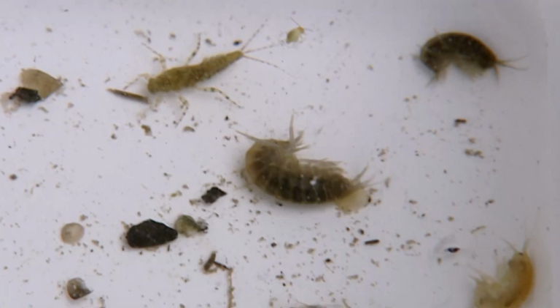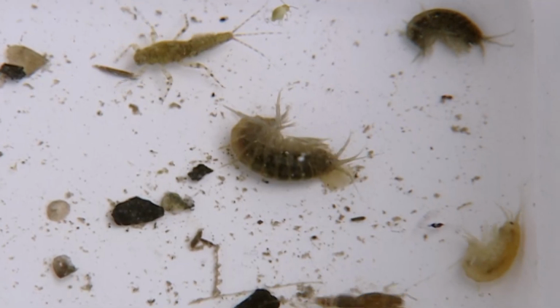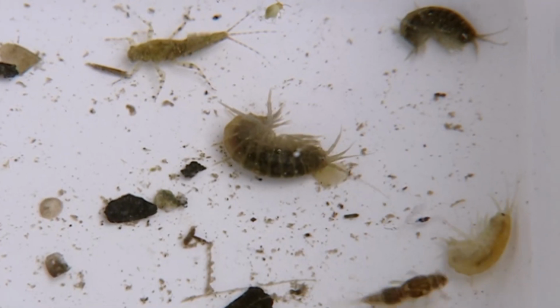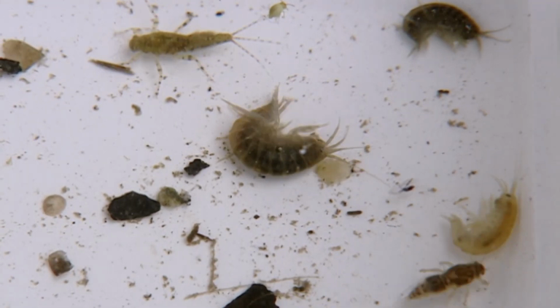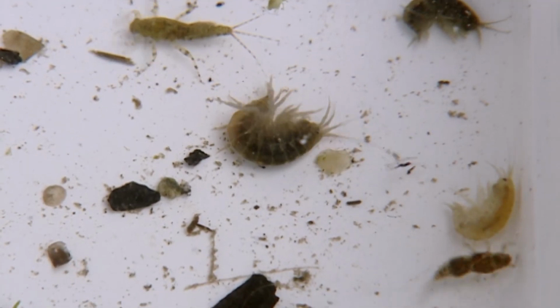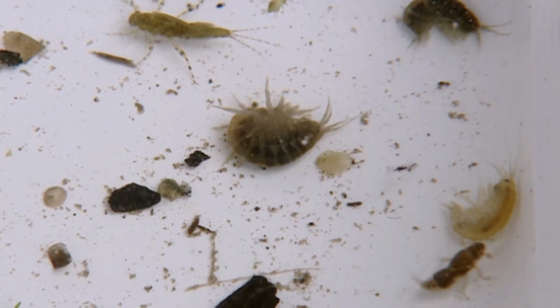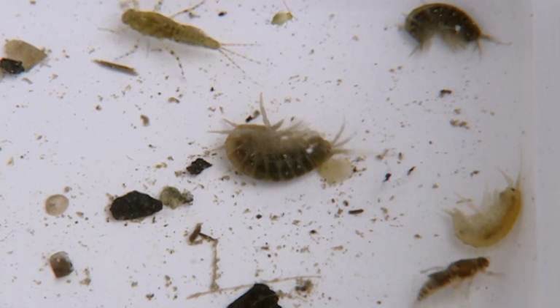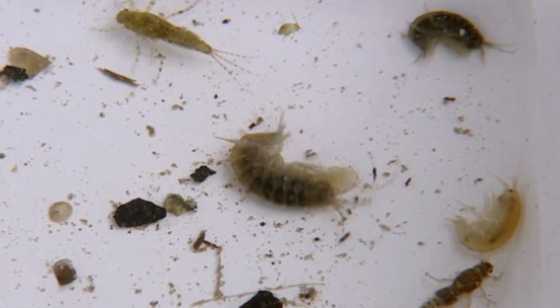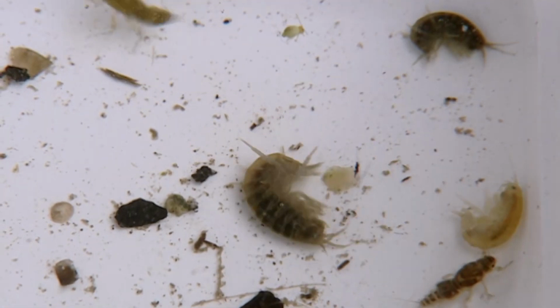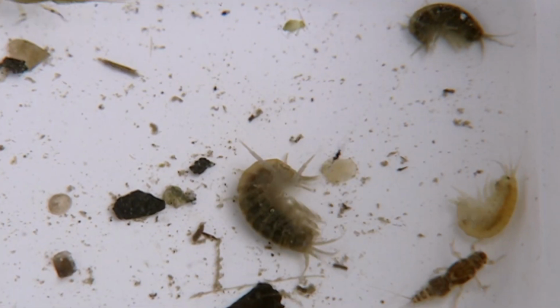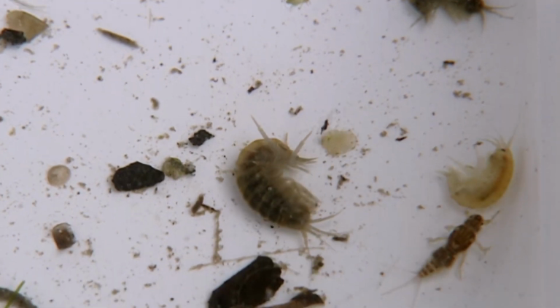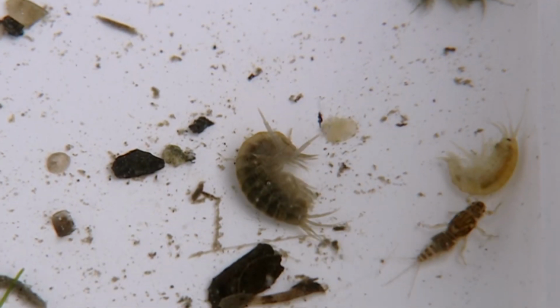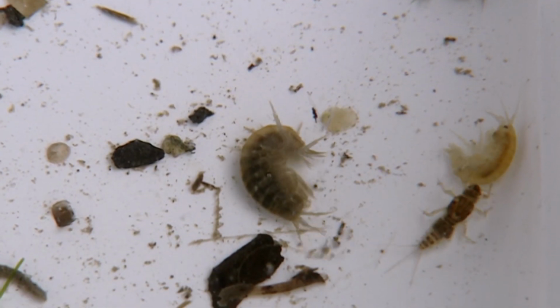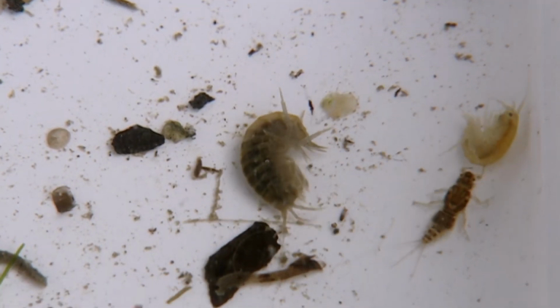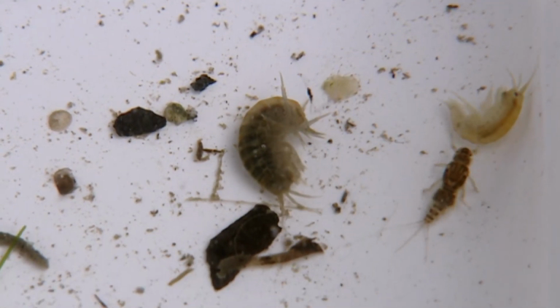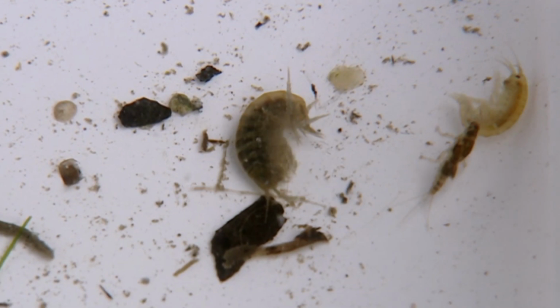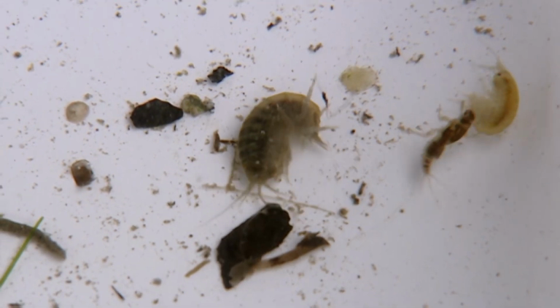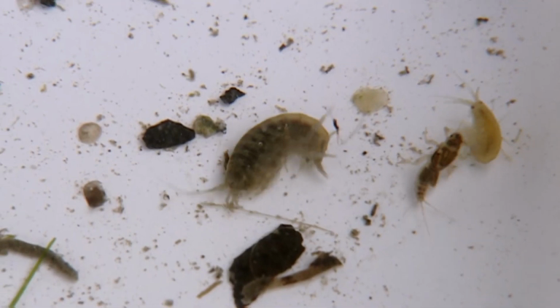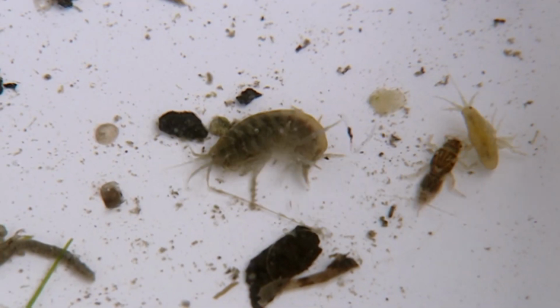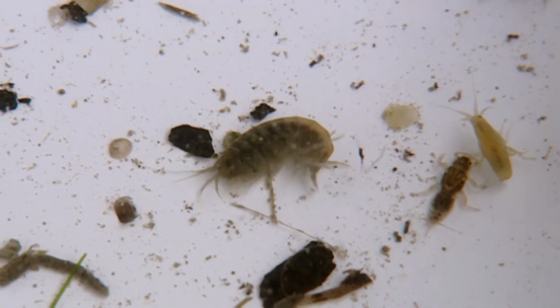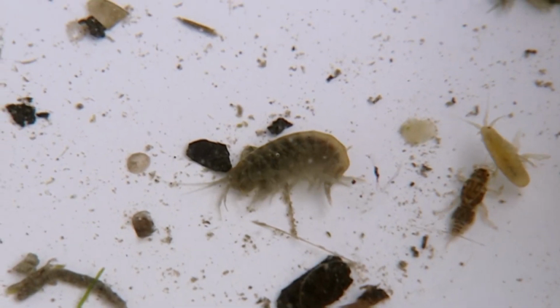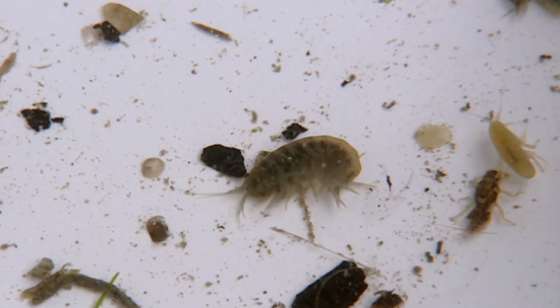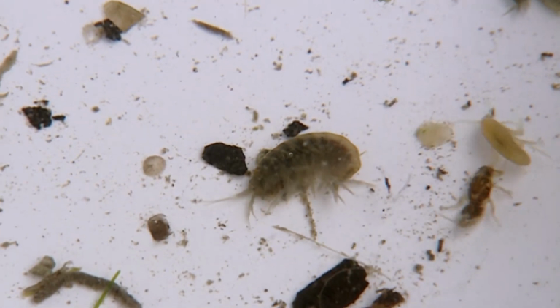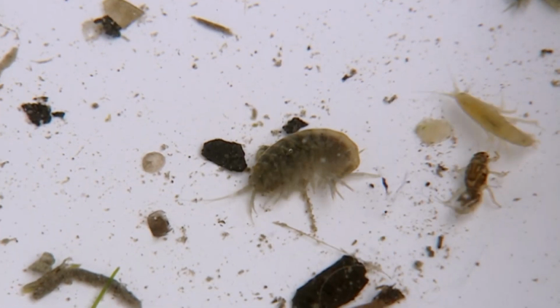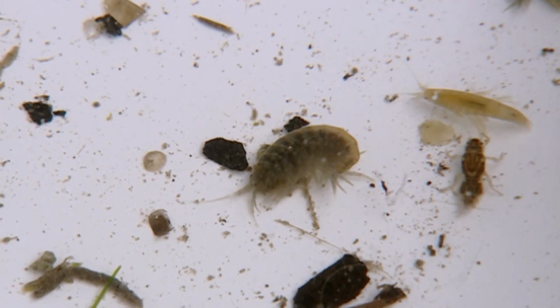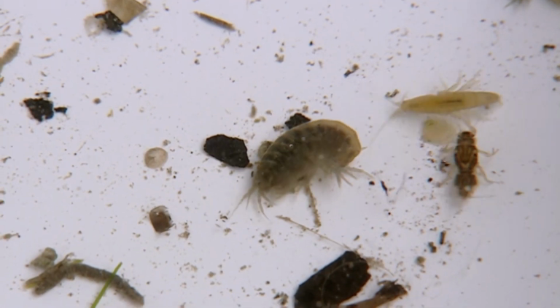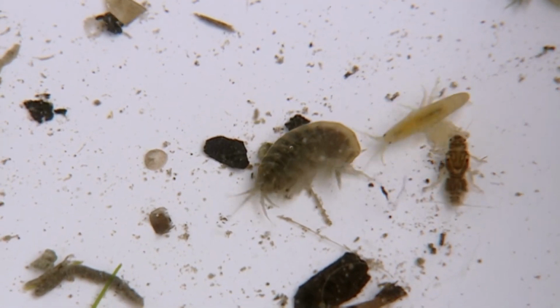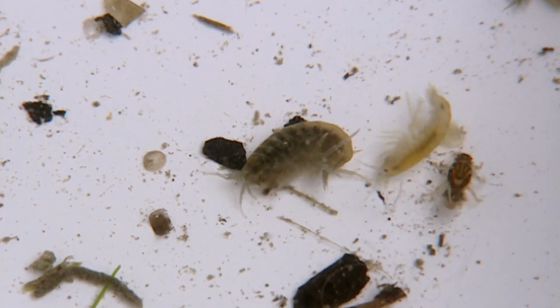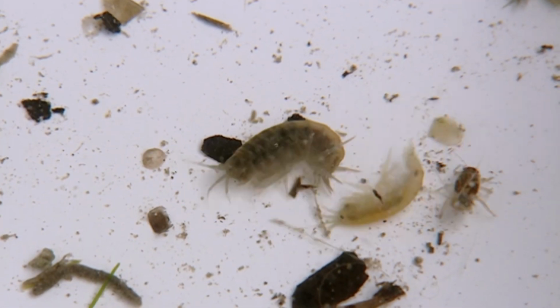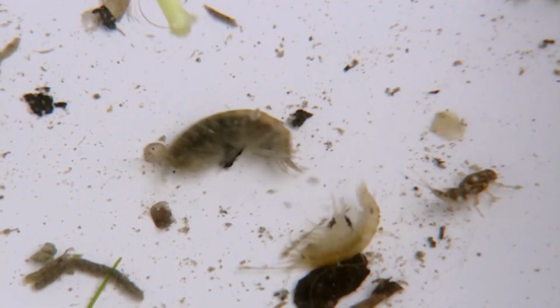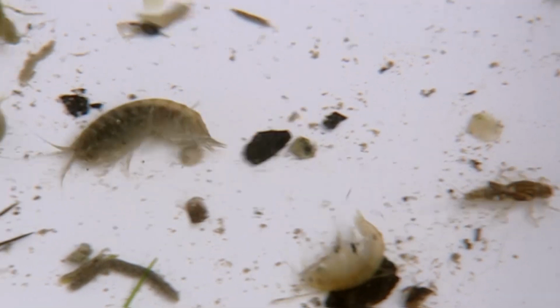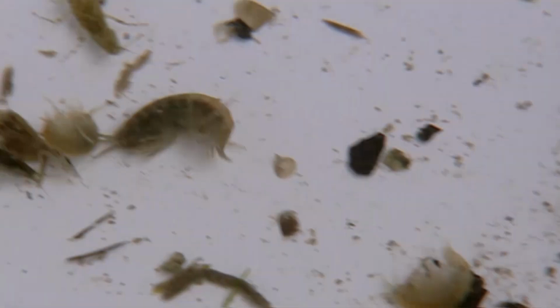Frank Sawyer obviously intended his Killer Bug to copy these dark ones, not the pinky orange ones. And his famous Chadwick's 477 thread, when wet, copies these dark ones quite accurately.